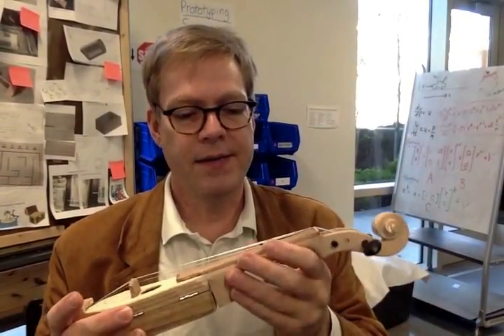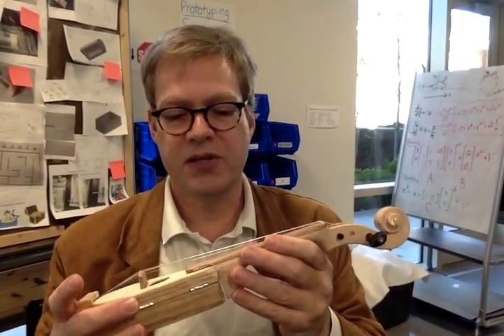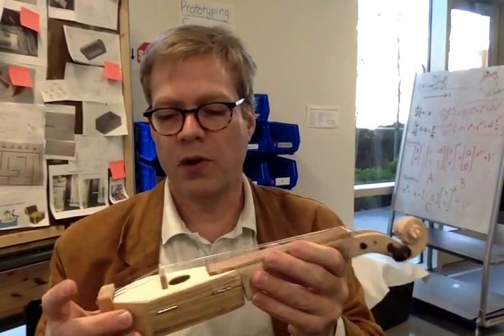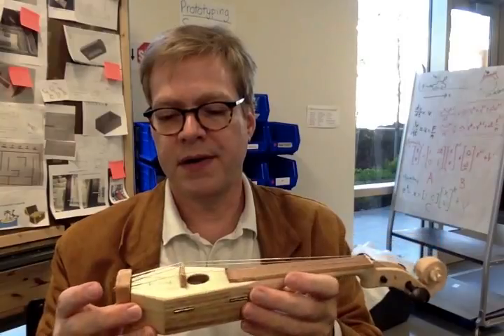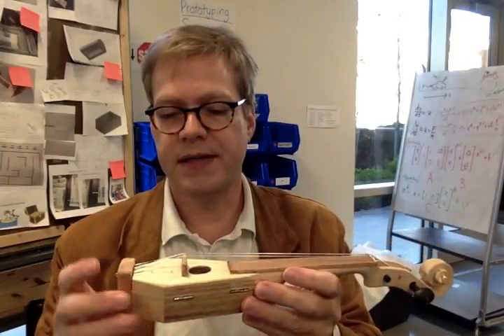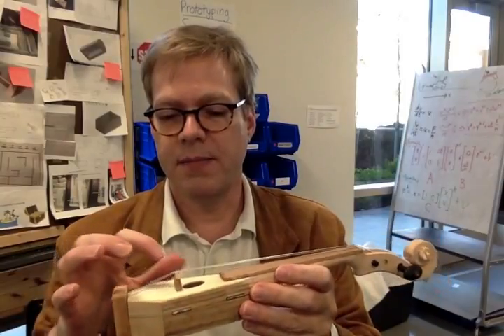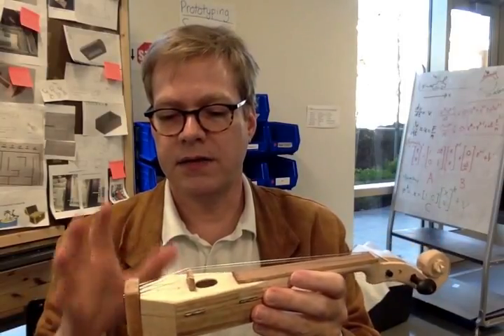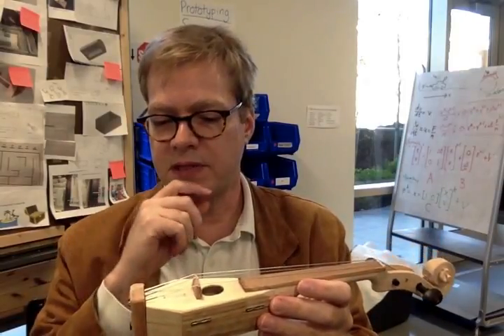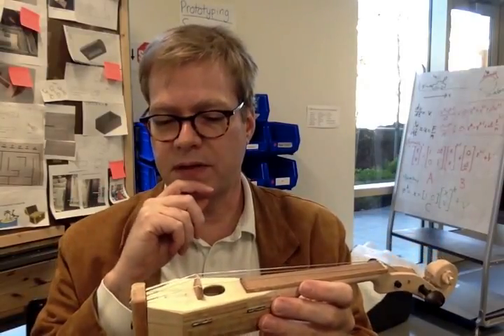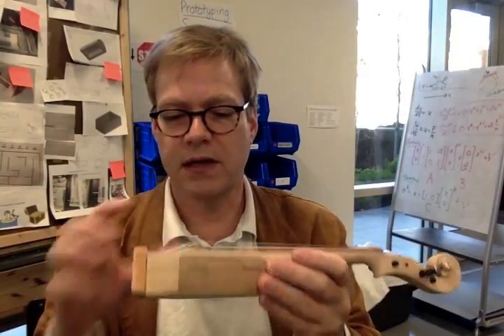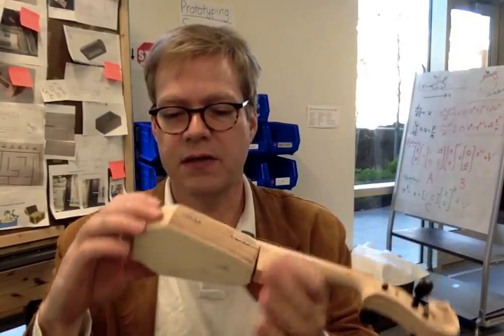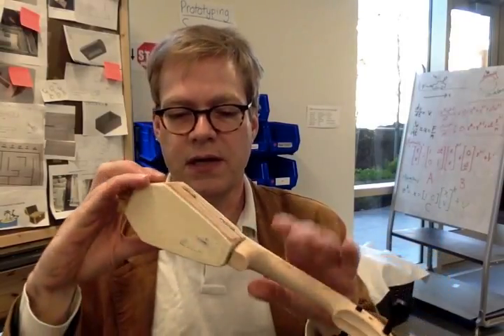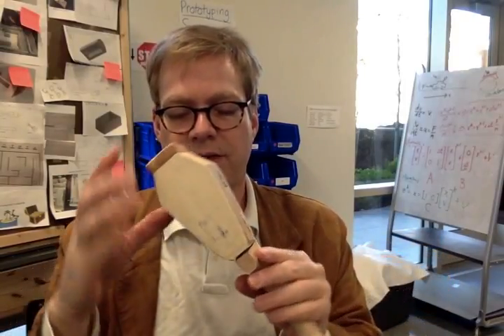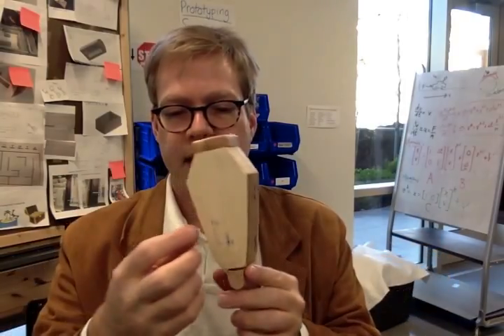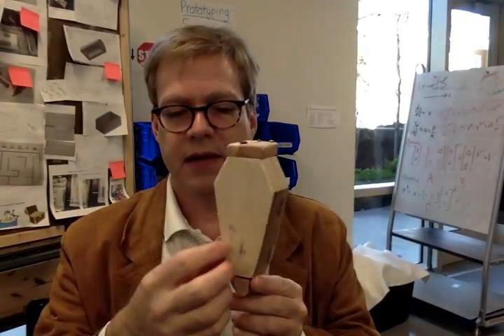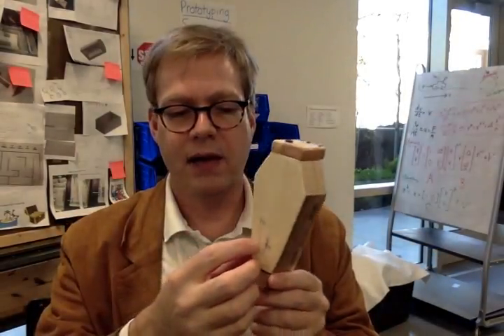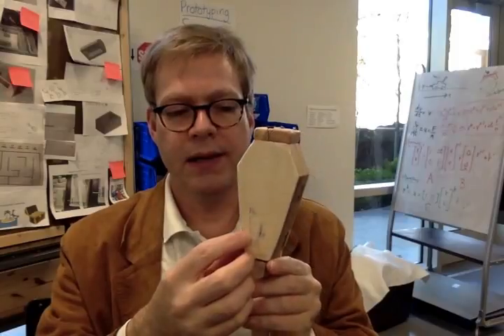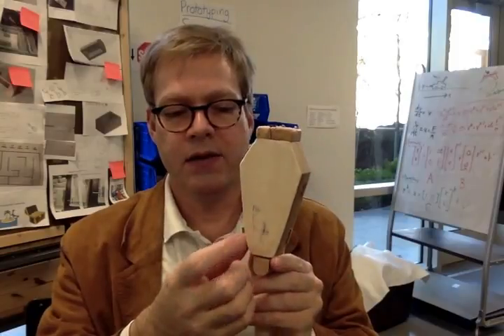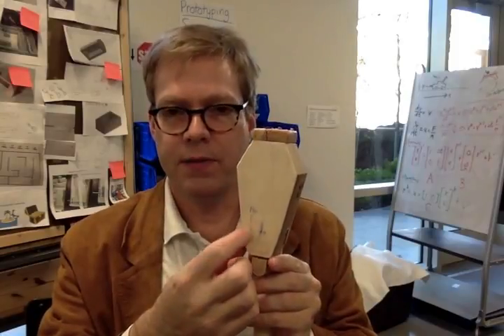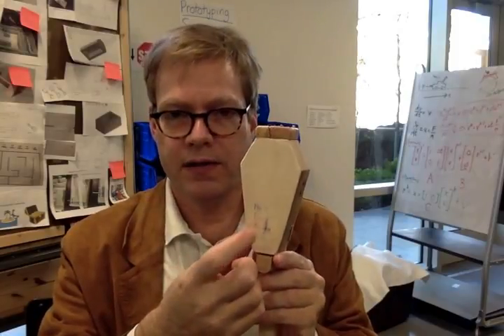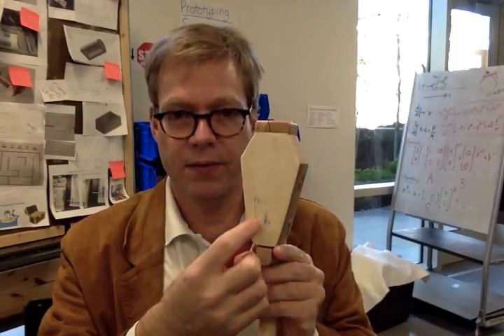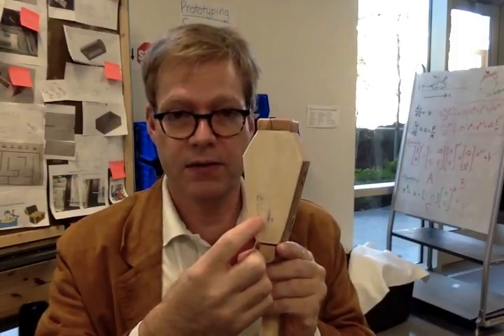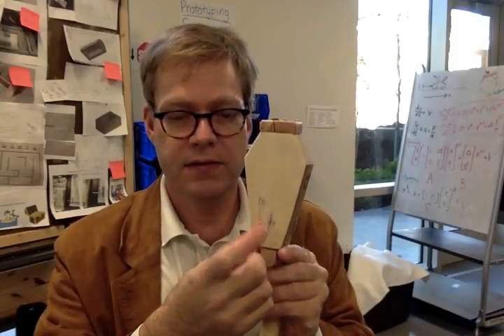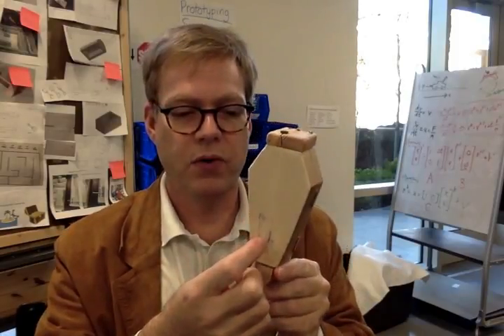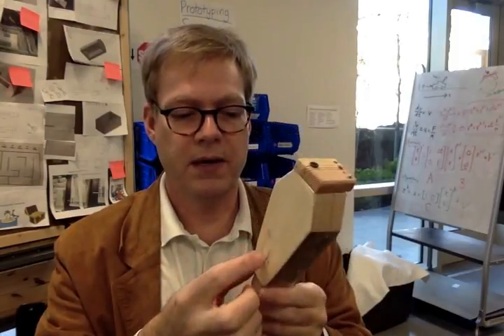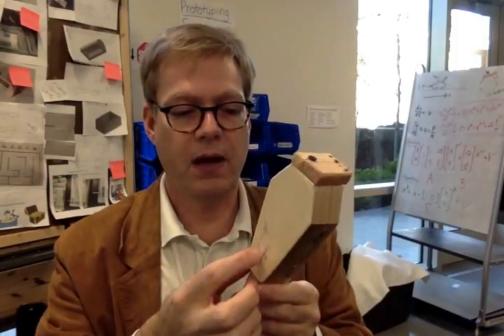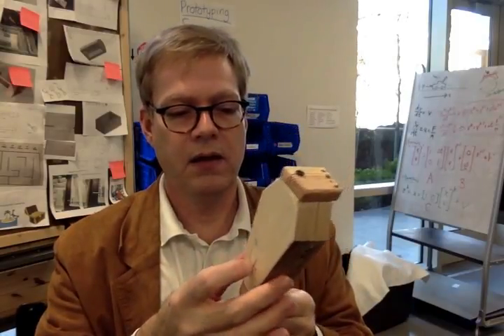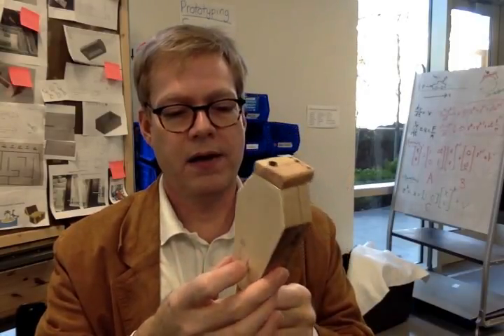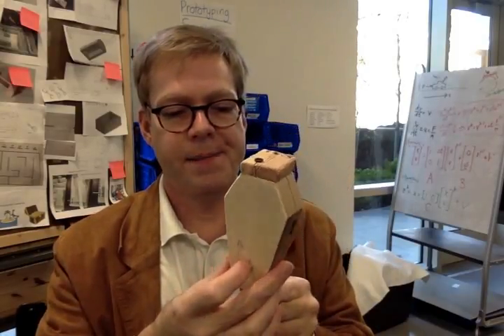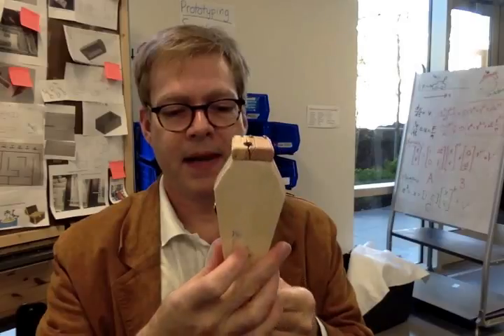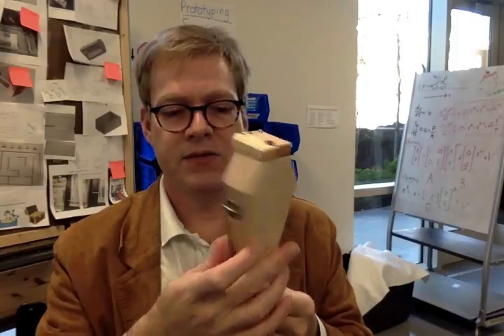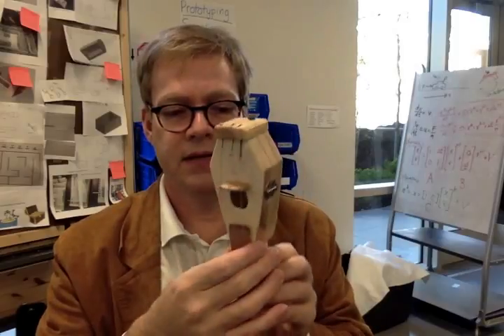This particular one — I made pretty much everything. I got a Halloween coffin box from Michaels for about a buck, and that's what that is.